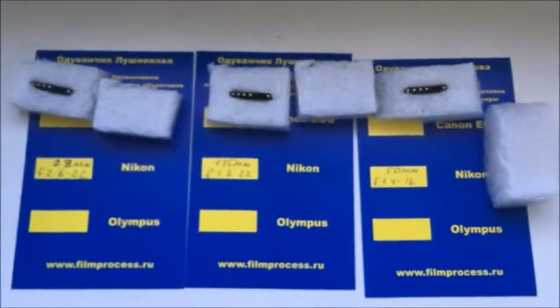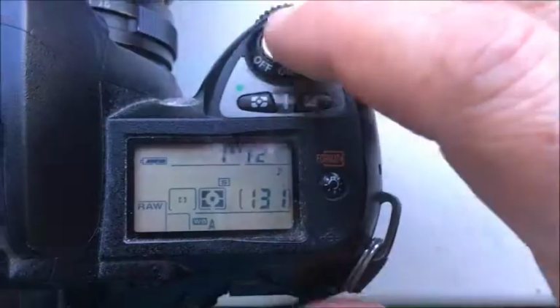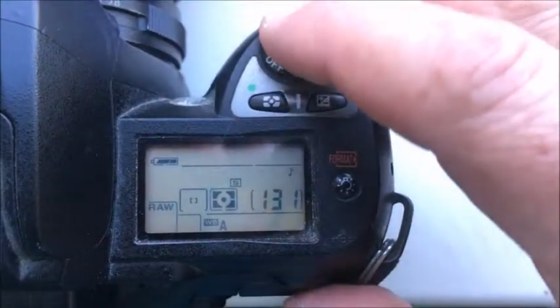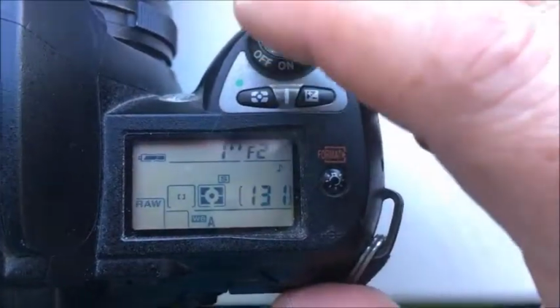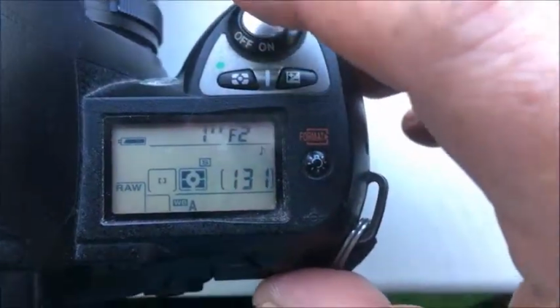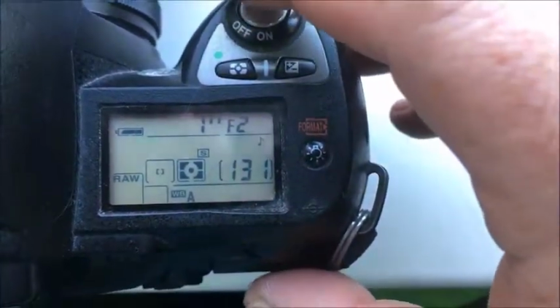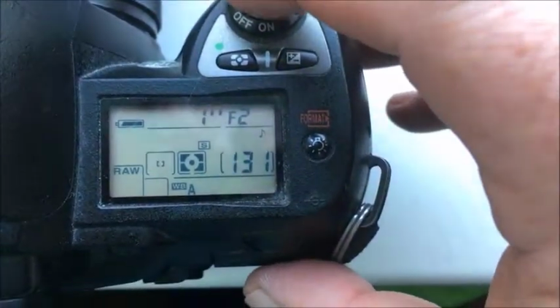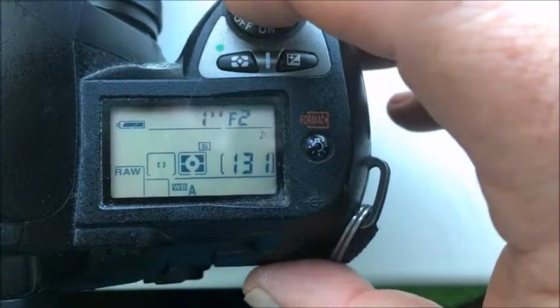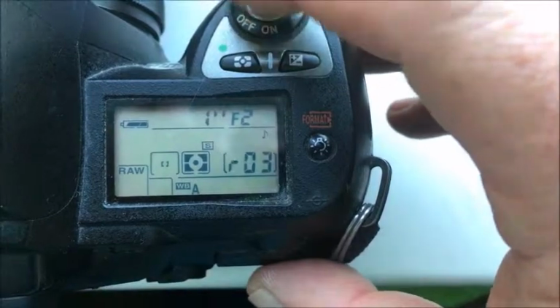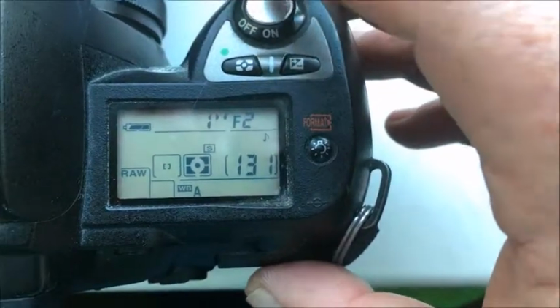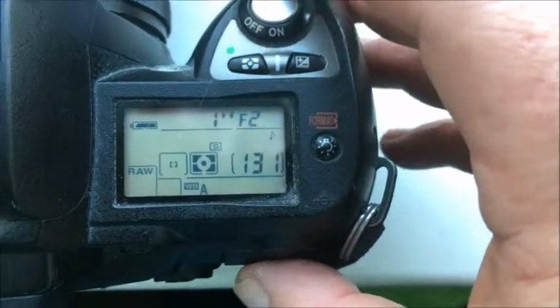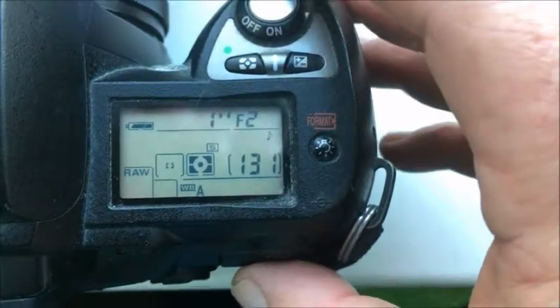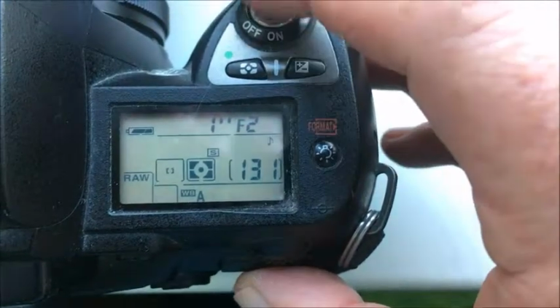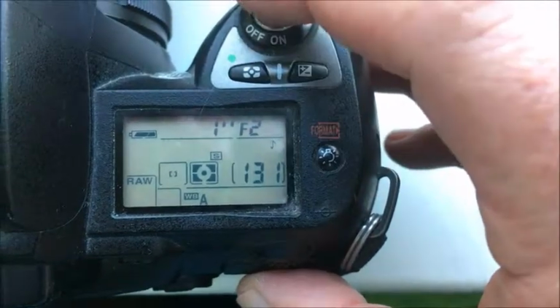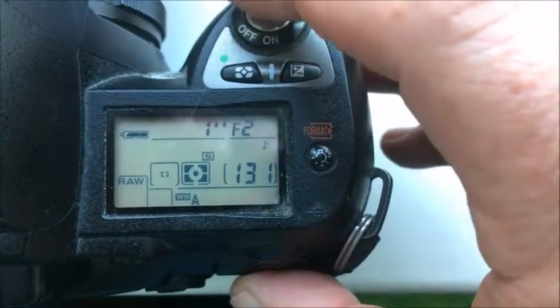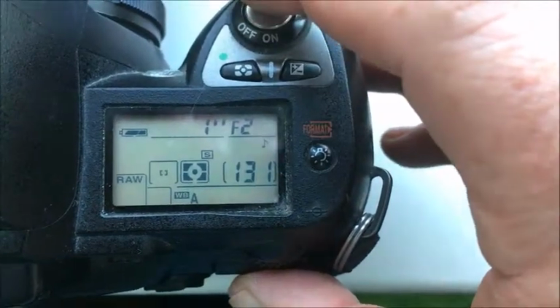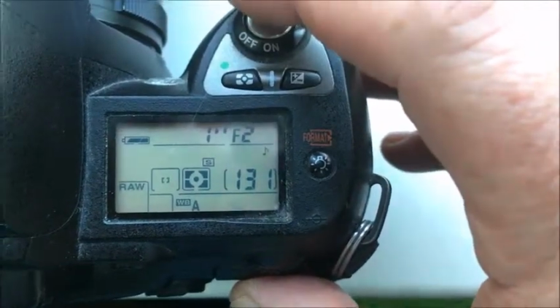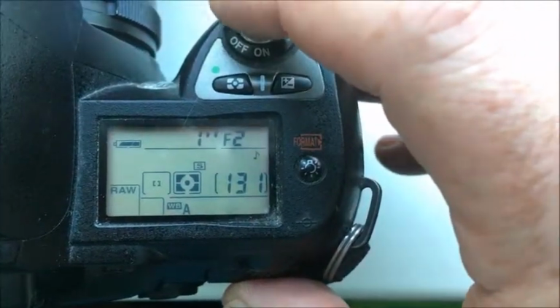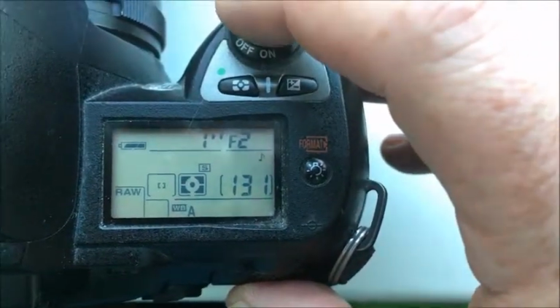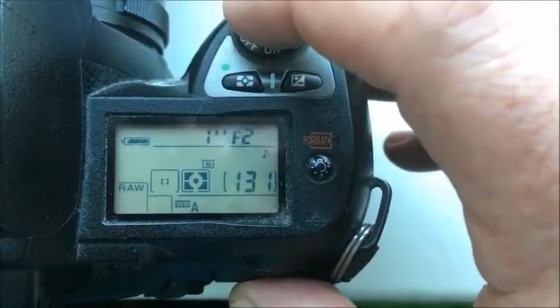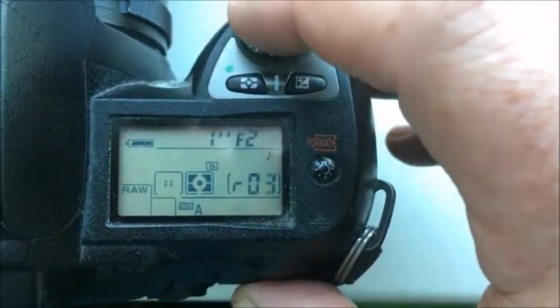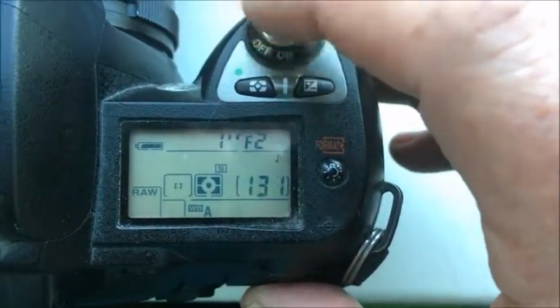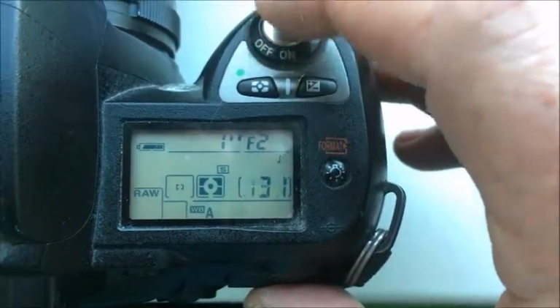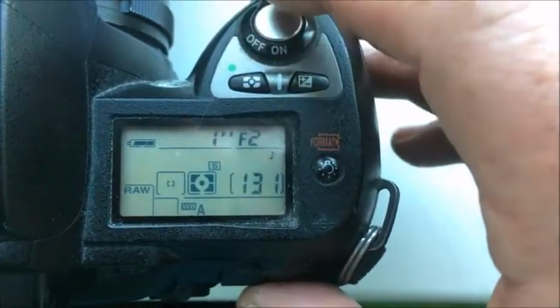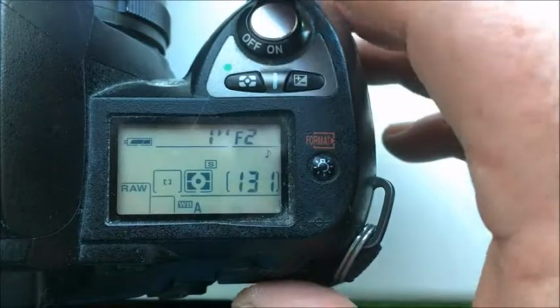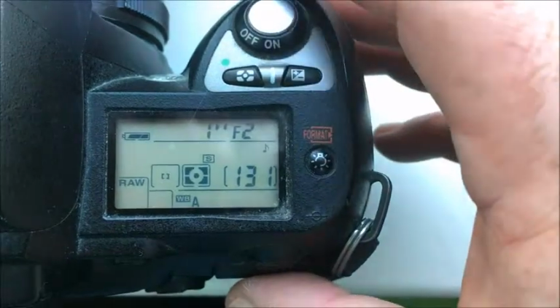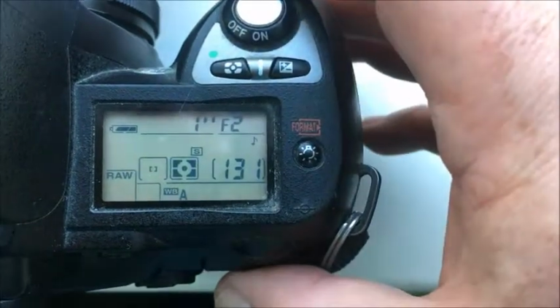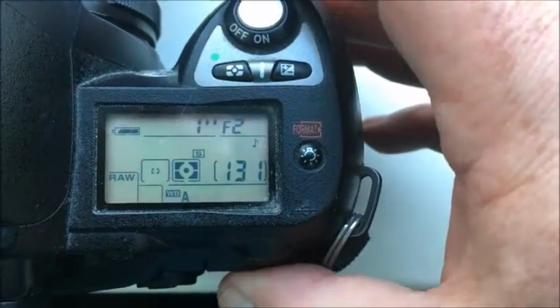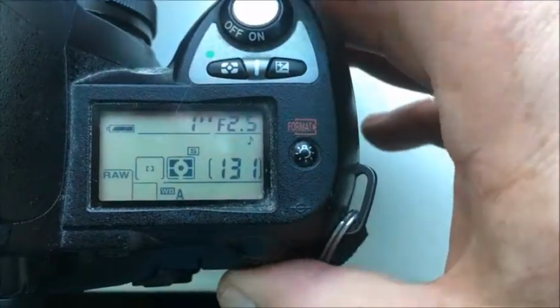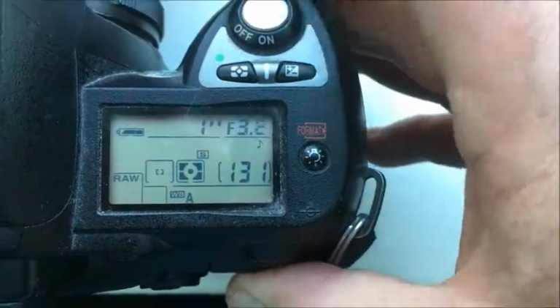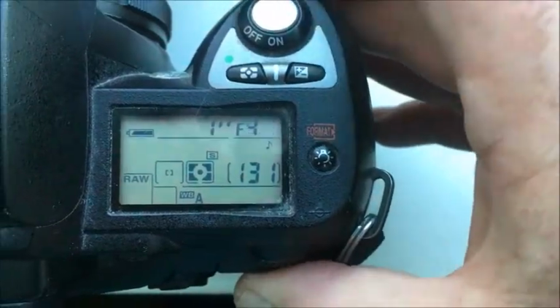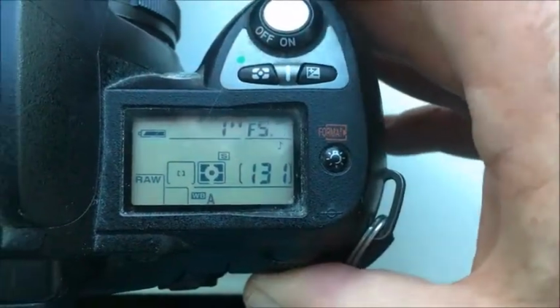Chip number 4: focal length is 35mm, aperture range f/2 to f/16.